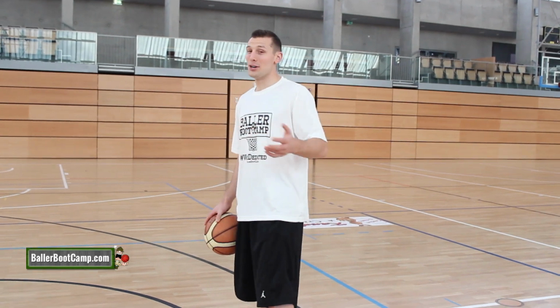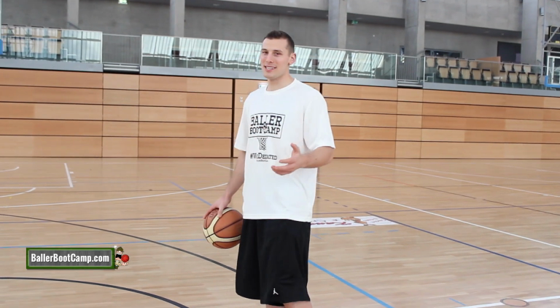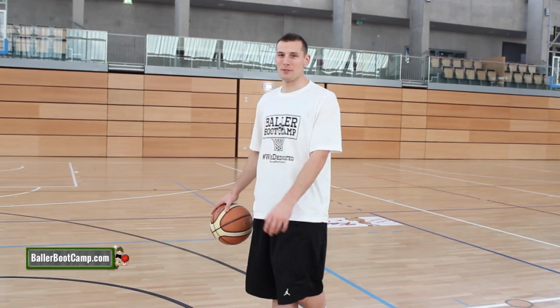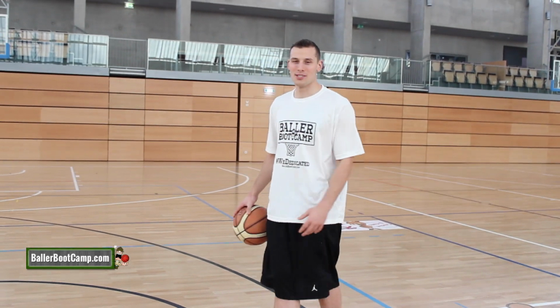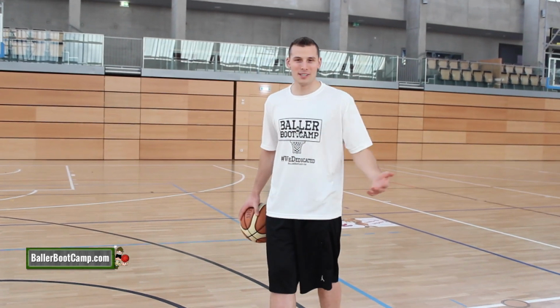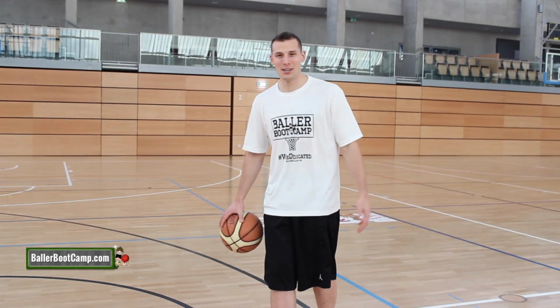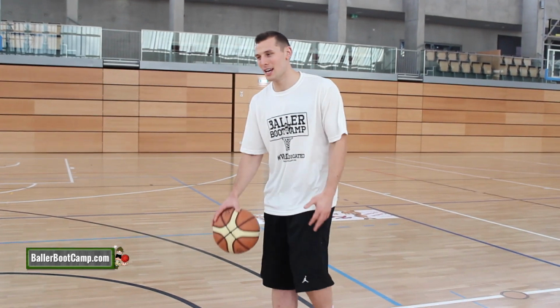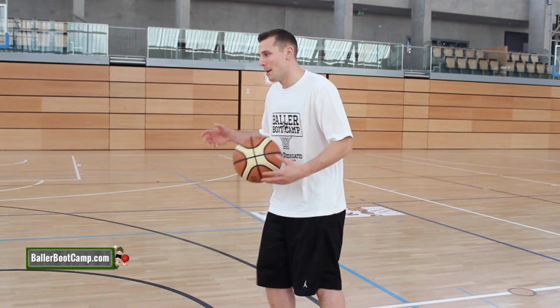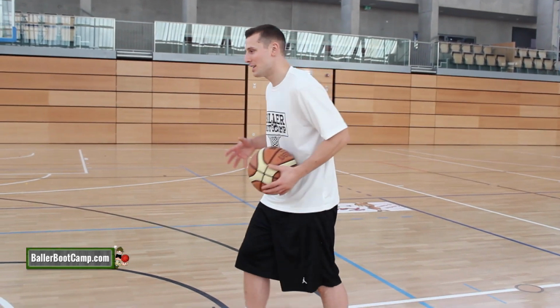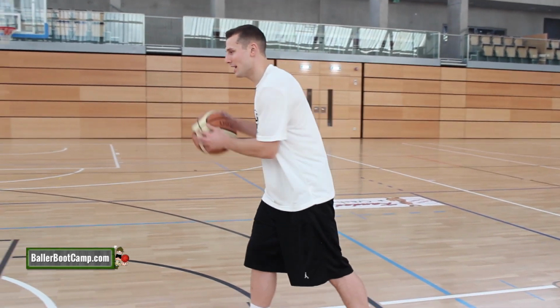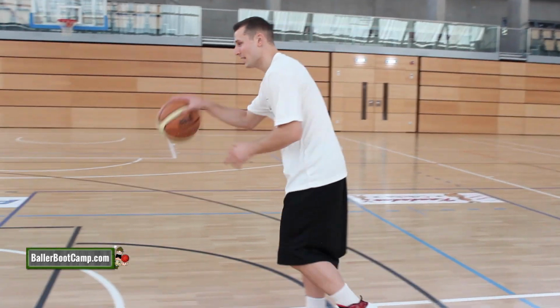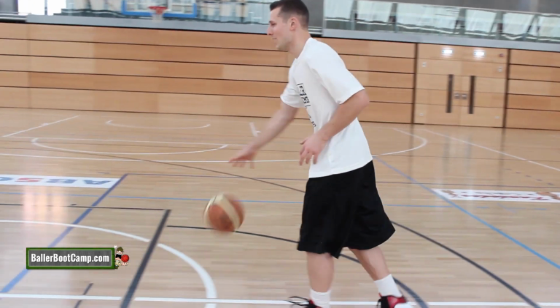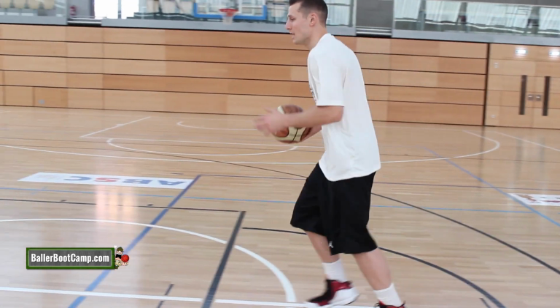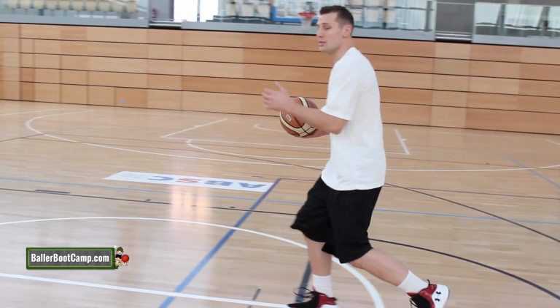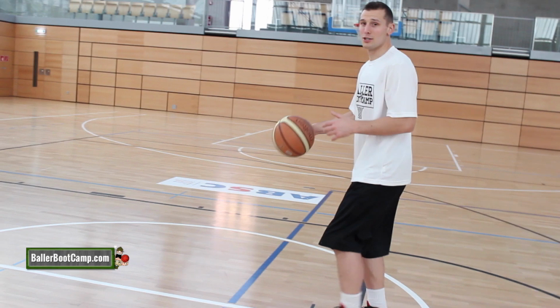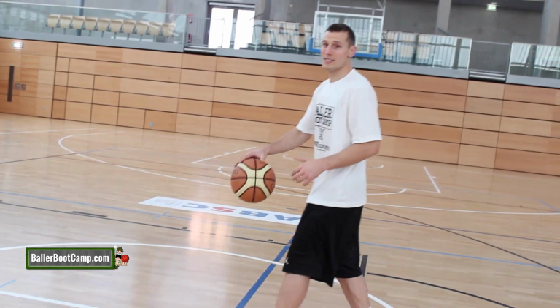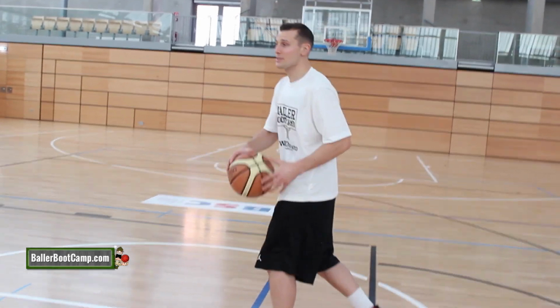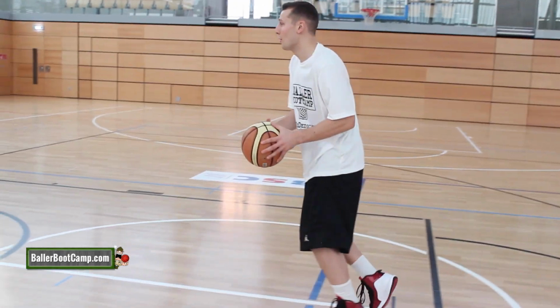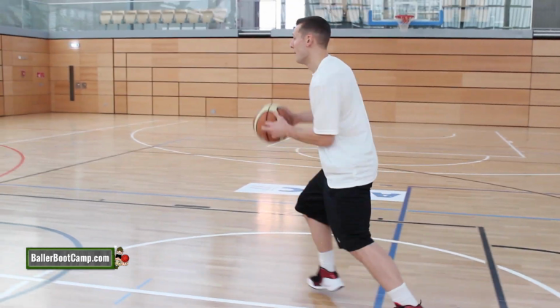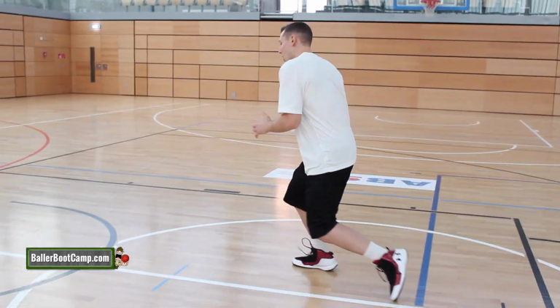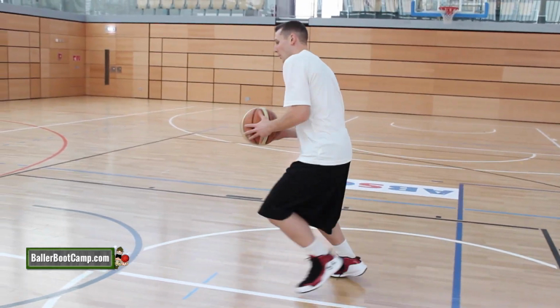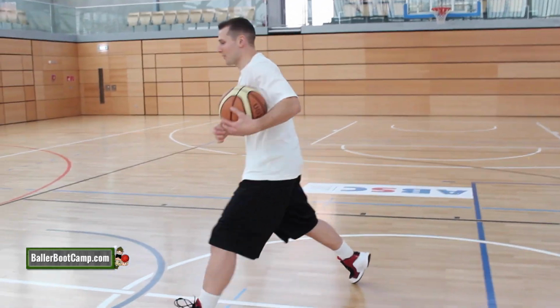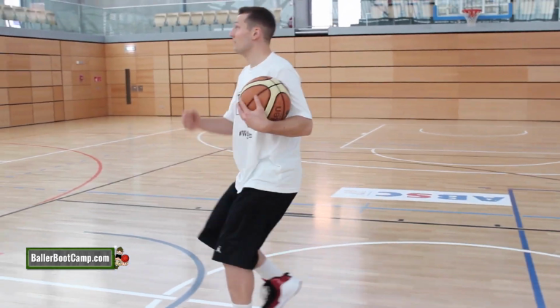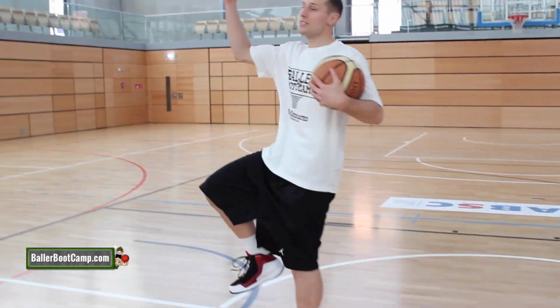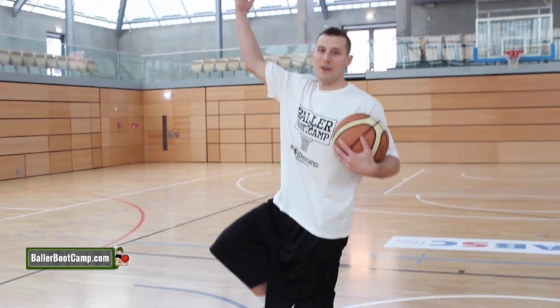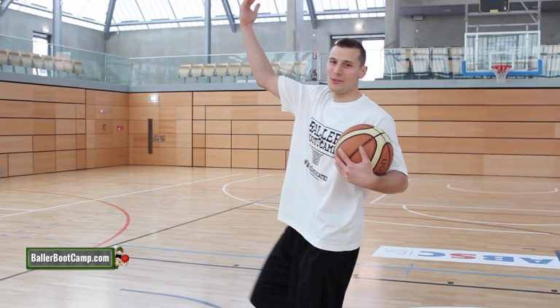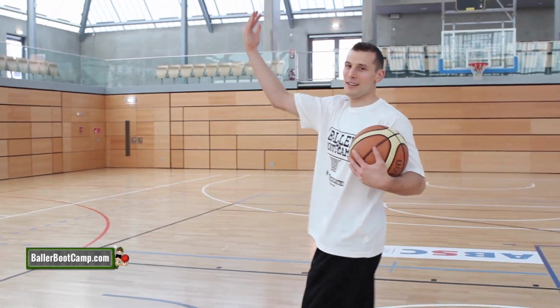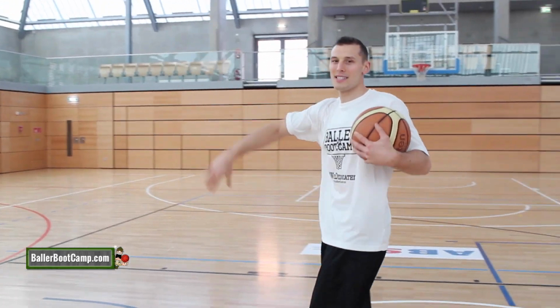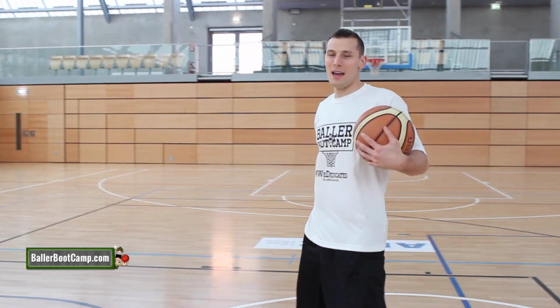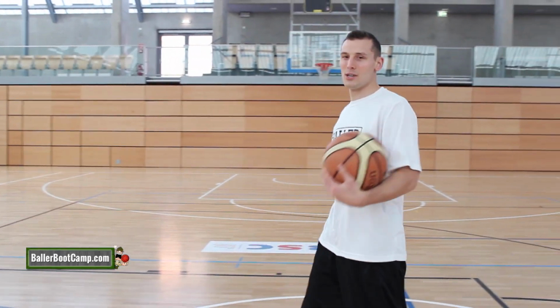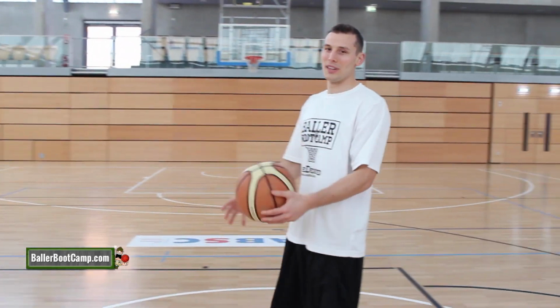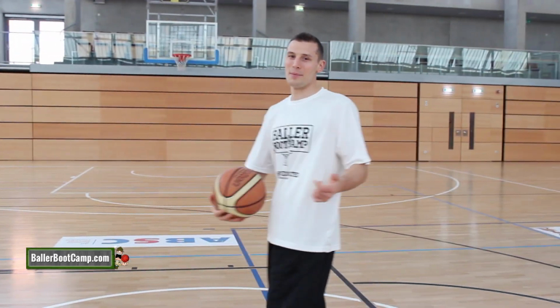The Eurostep, of course. So what's the Eurostep? Penetrating, using your two steps to go around the defense, to fake out the defense, and finish with the layup.